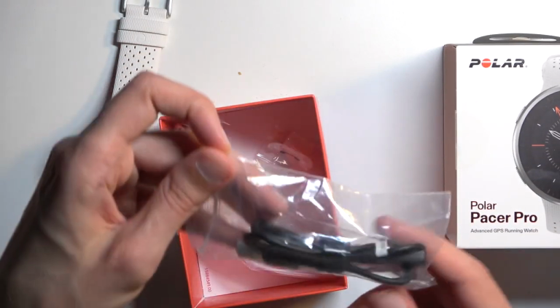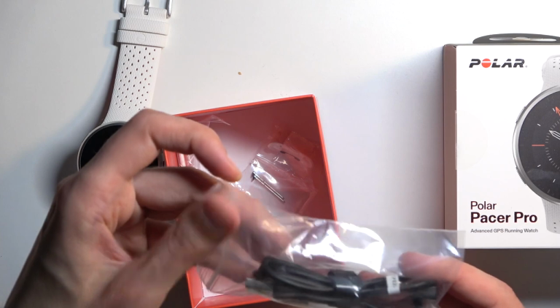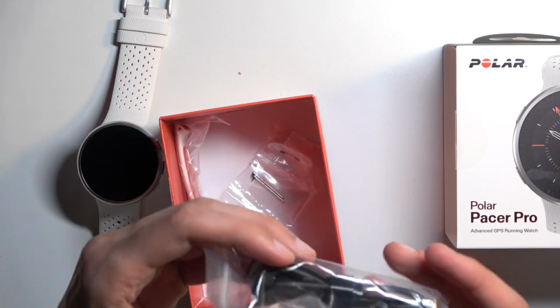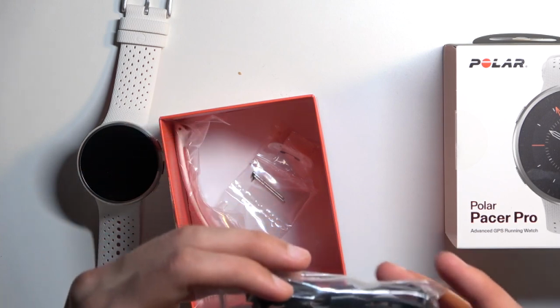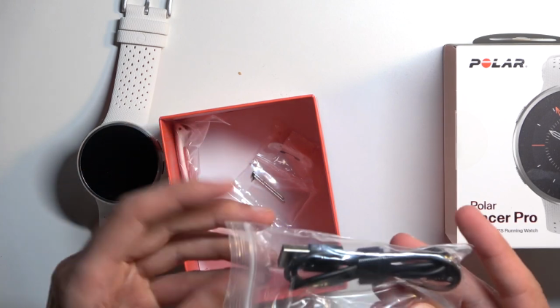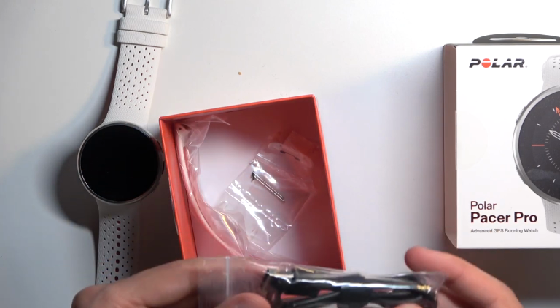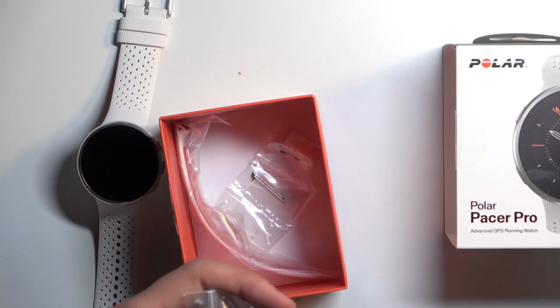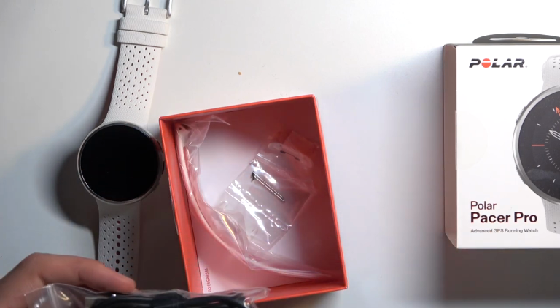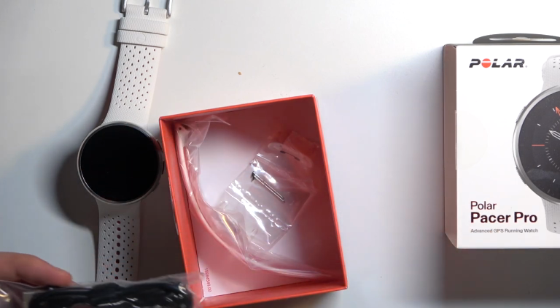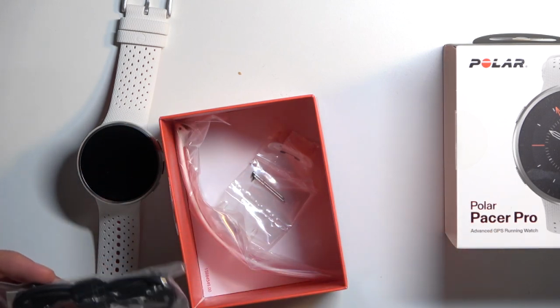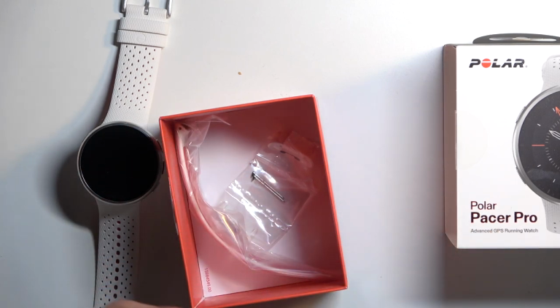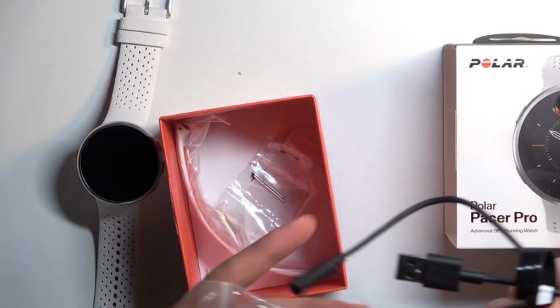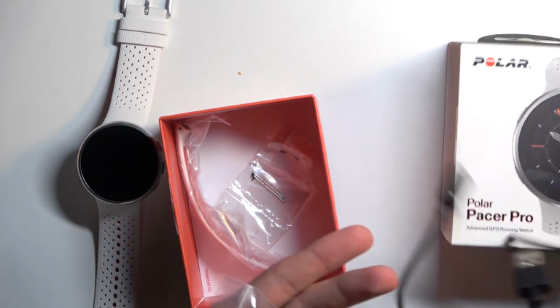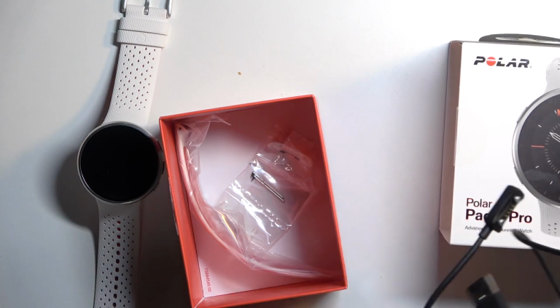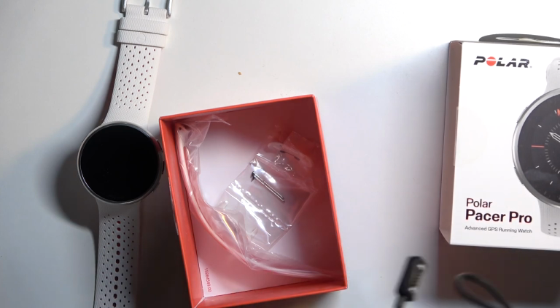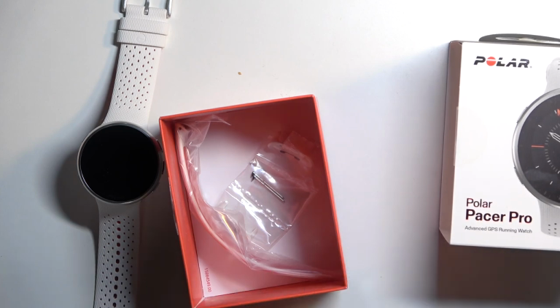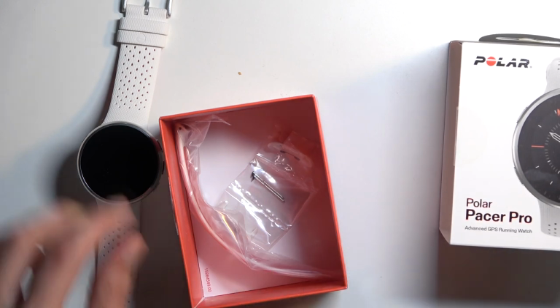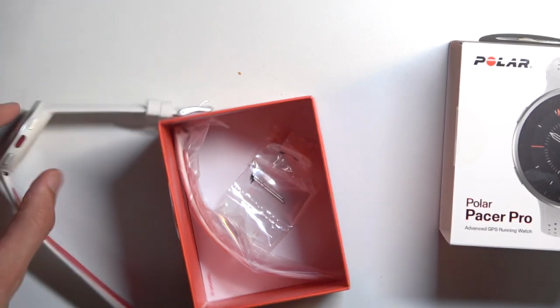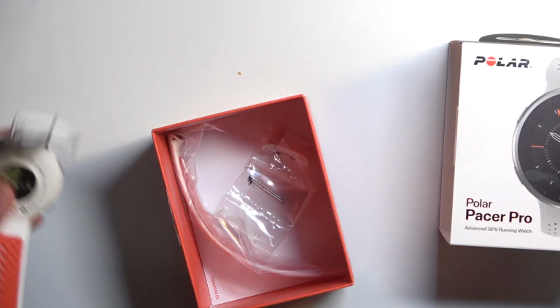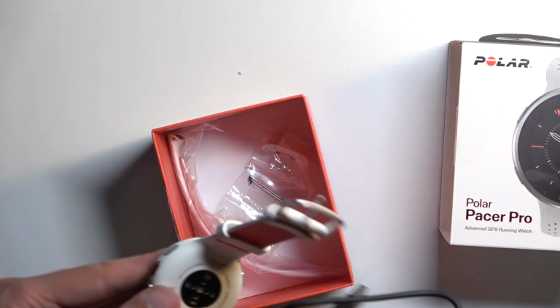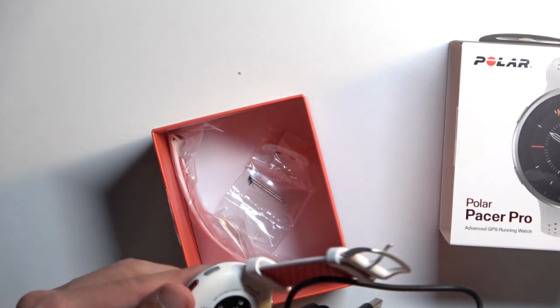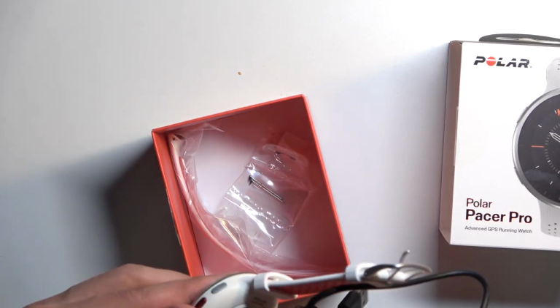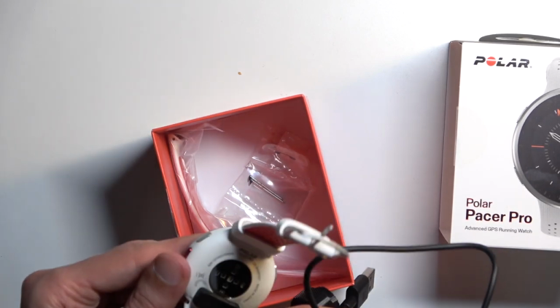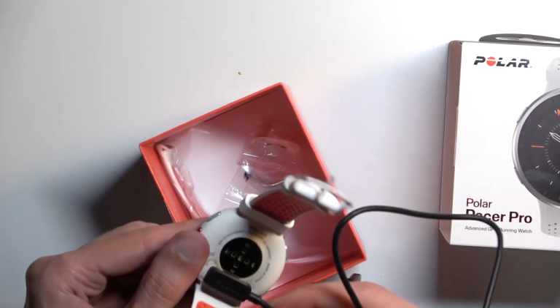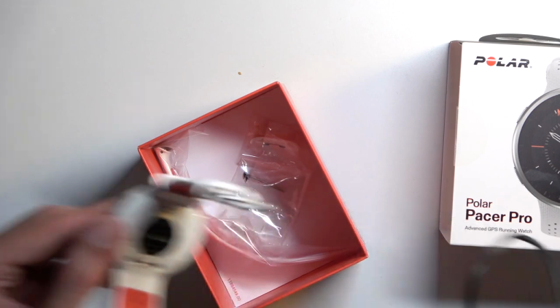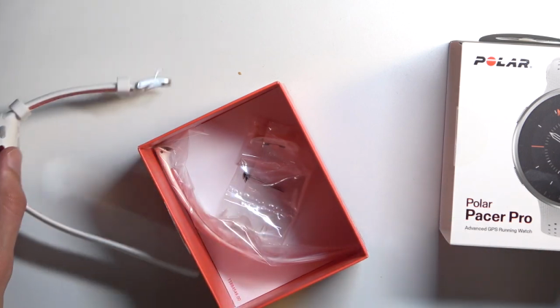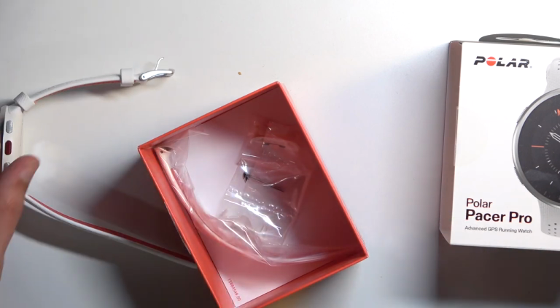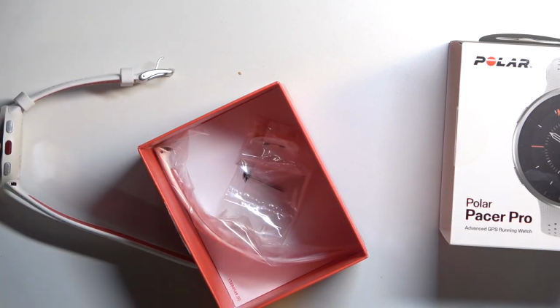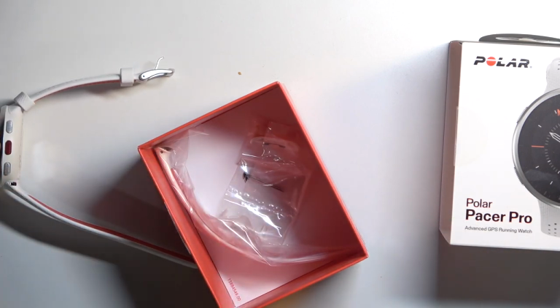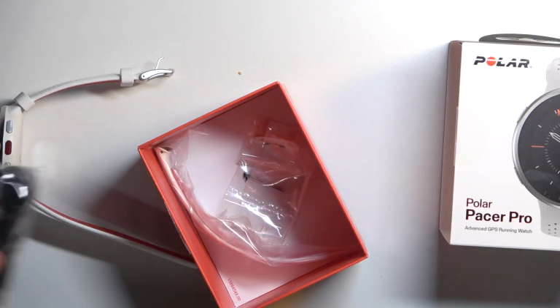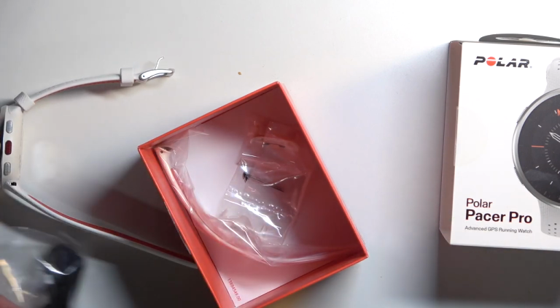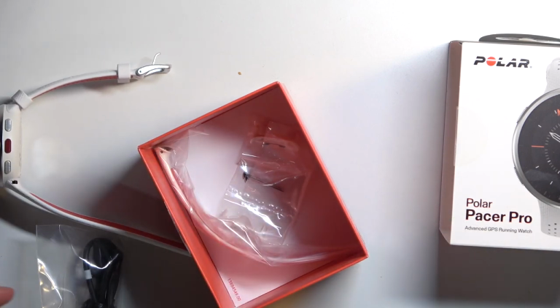In here we also have the charging cable. It looks like it's universal. I have a different Polar watch right here and it looks like it uses the same charging. Let's just see — yep, that's the same one. There's our cable.